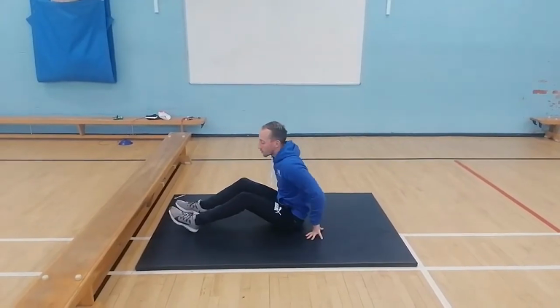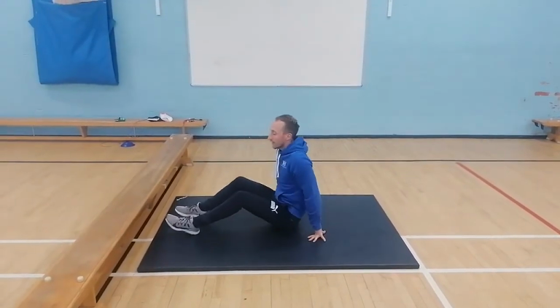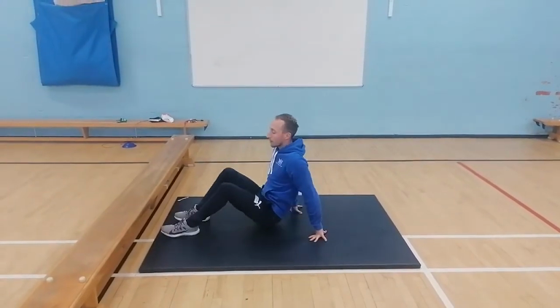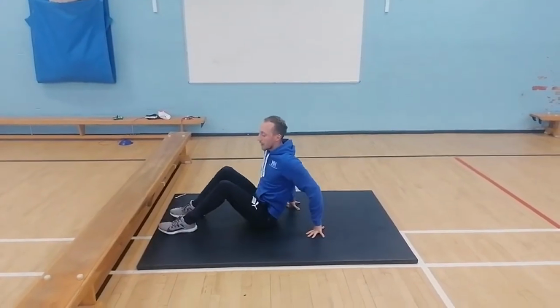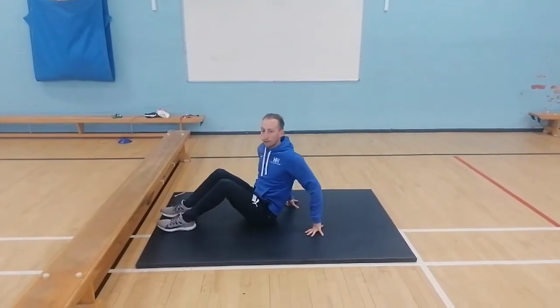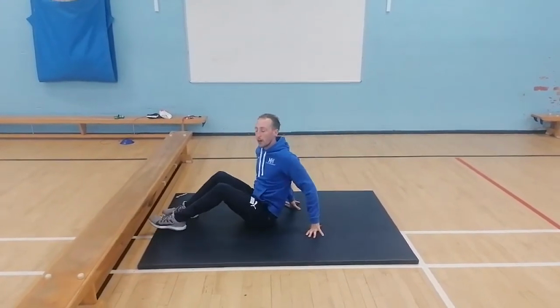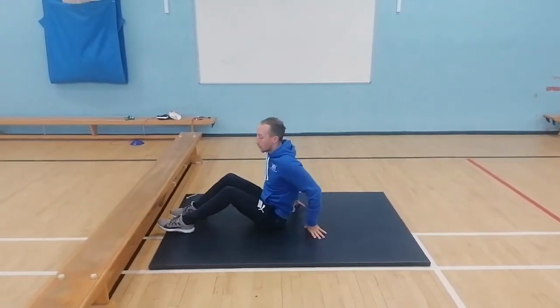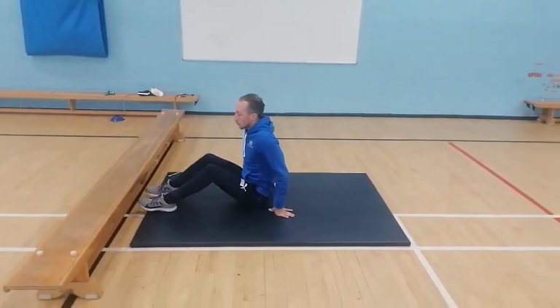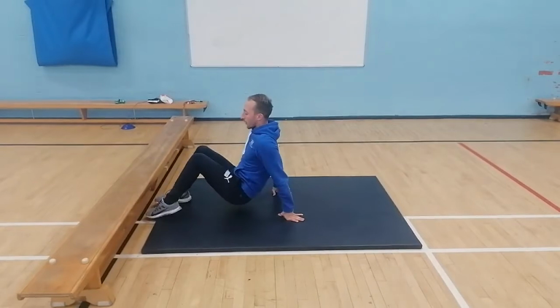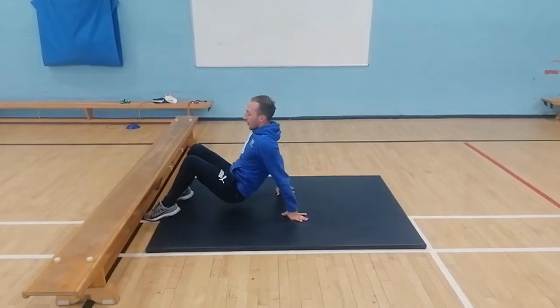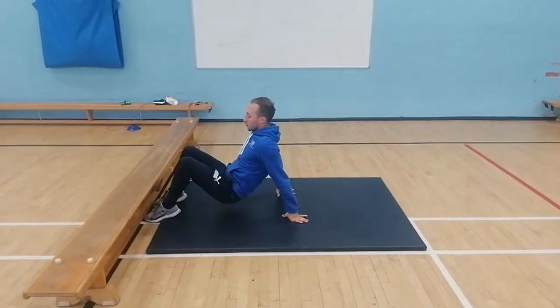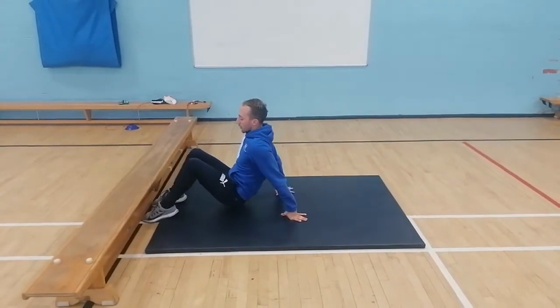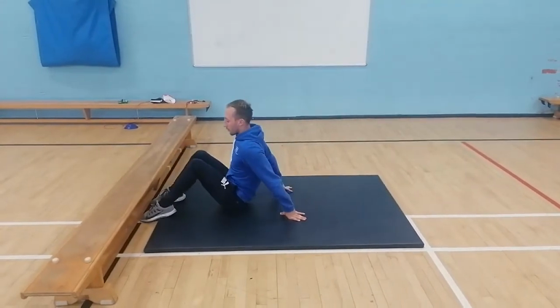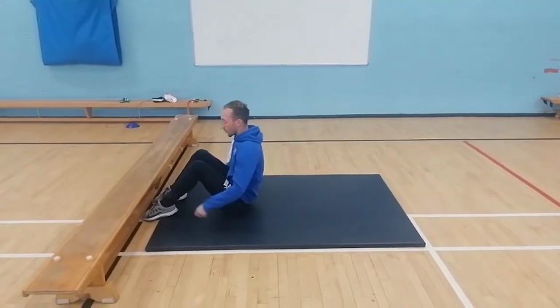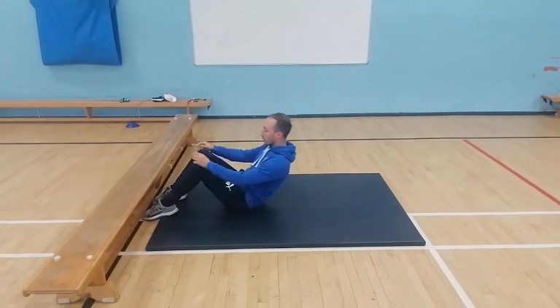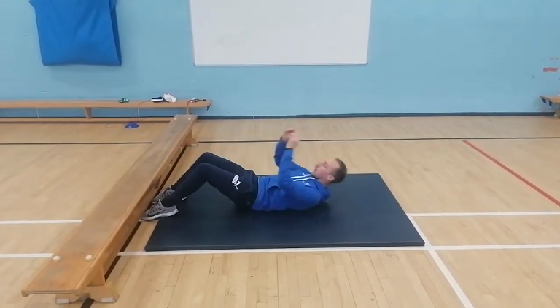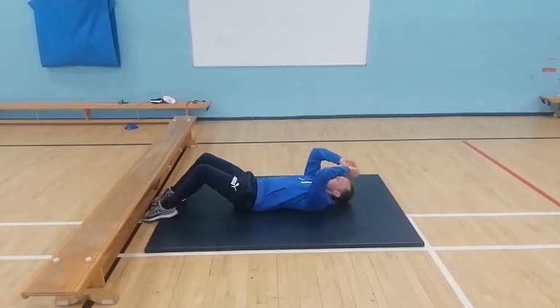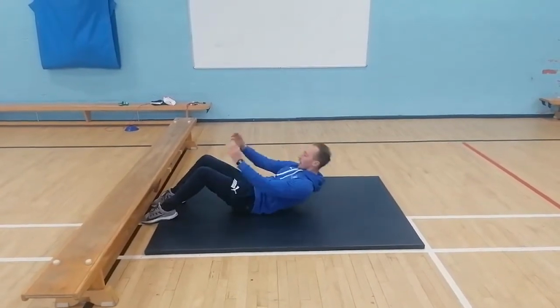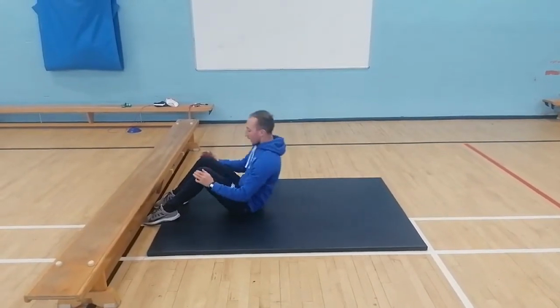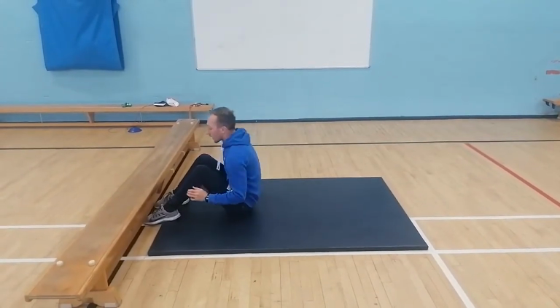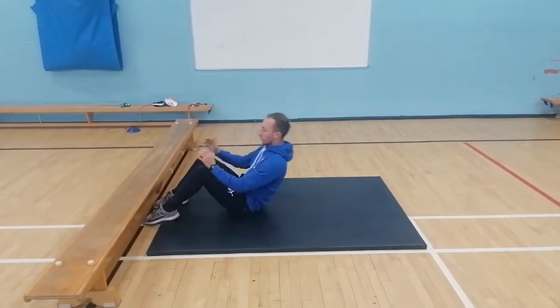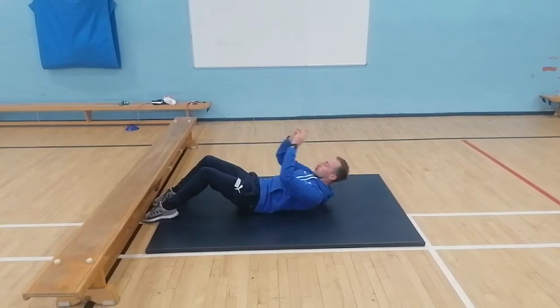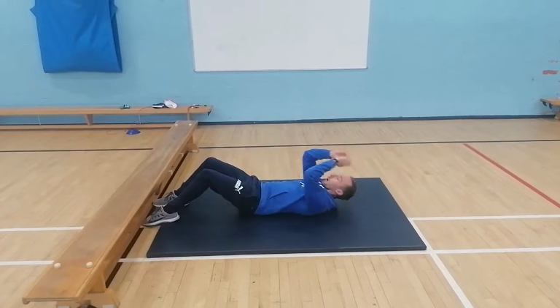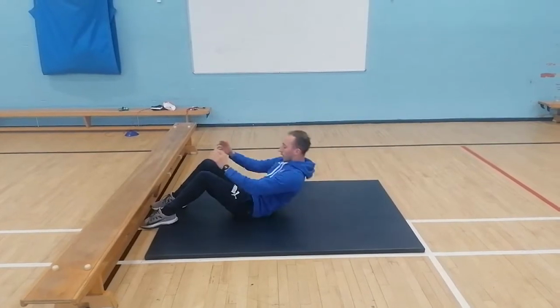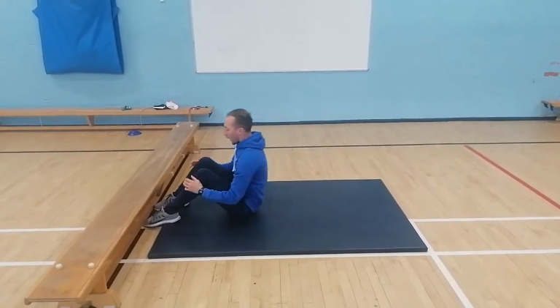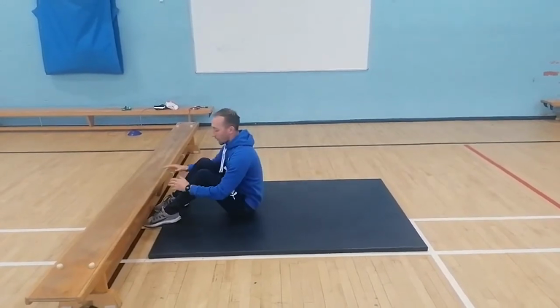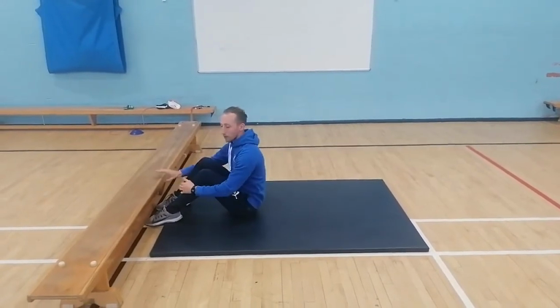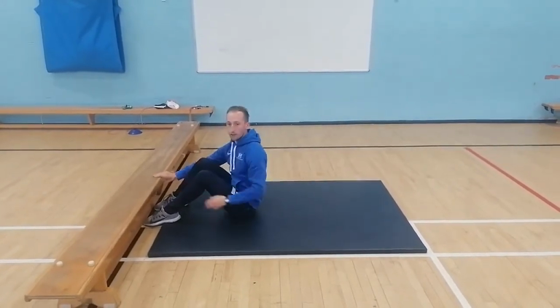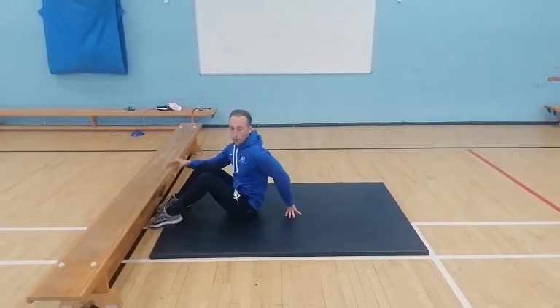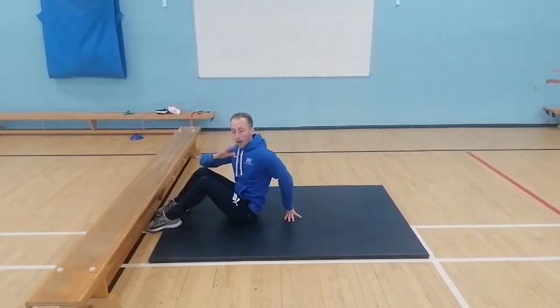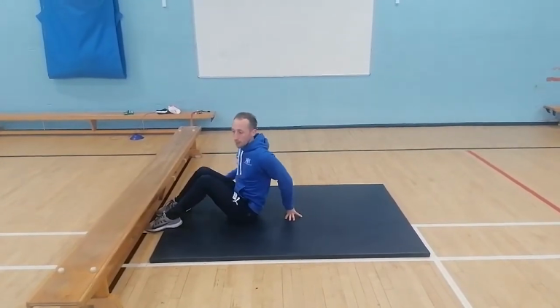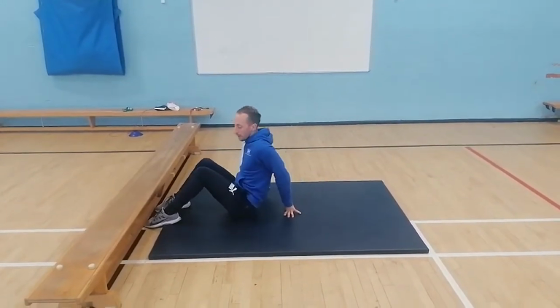If you're struggling to do a sit-up, we have a bench, but you can get people to stand on your feet, or use a sofa or a chair to keep your feet underneath. Having your legs underneath something will help with that momentum.